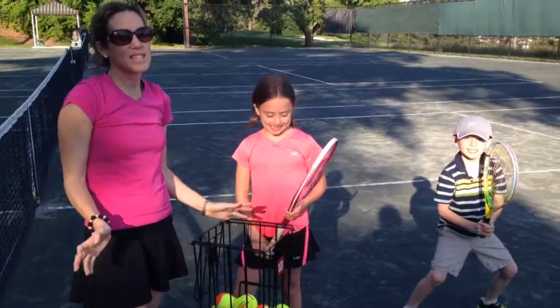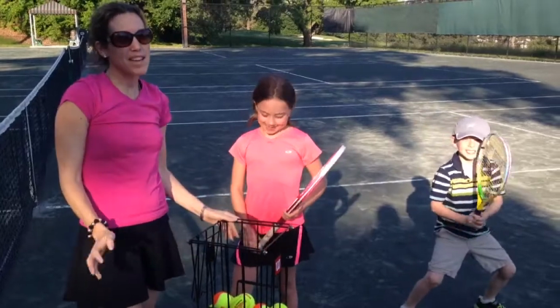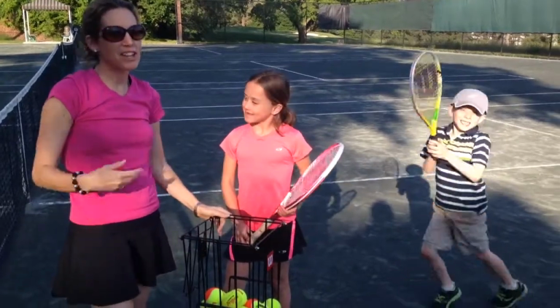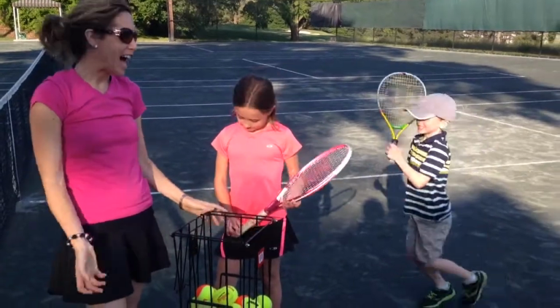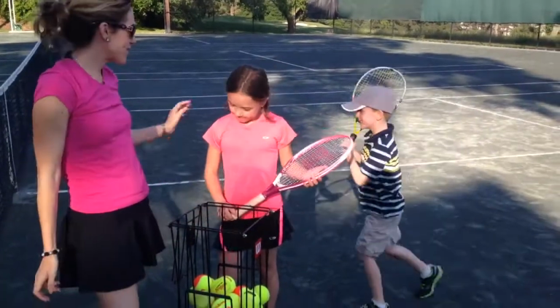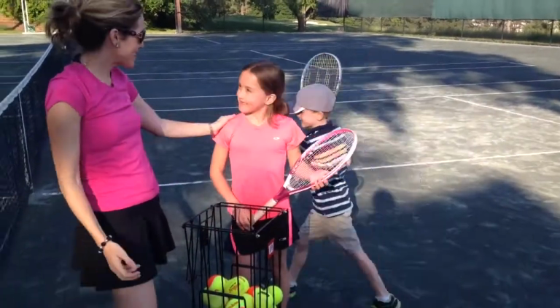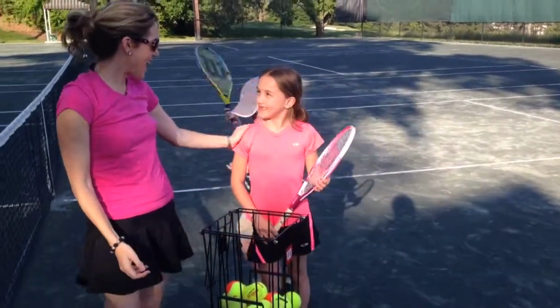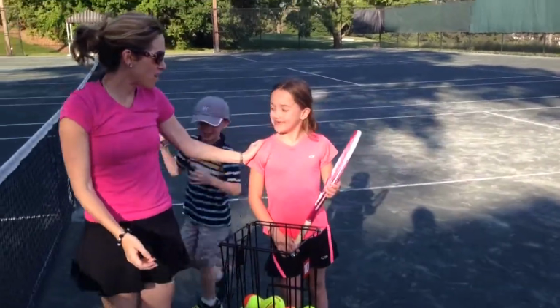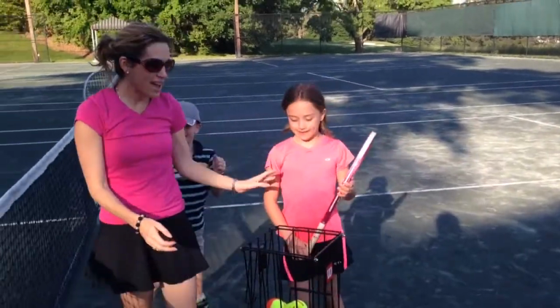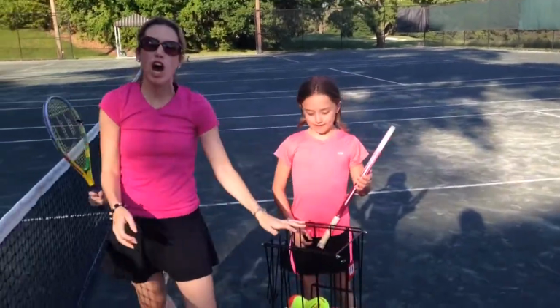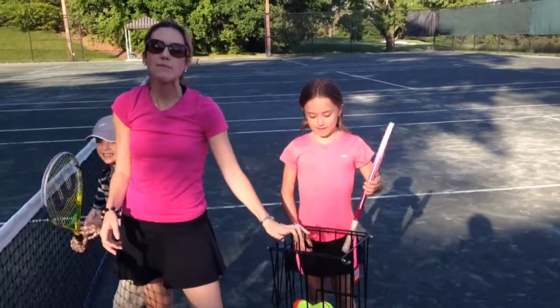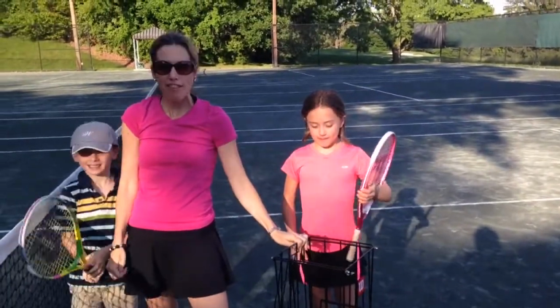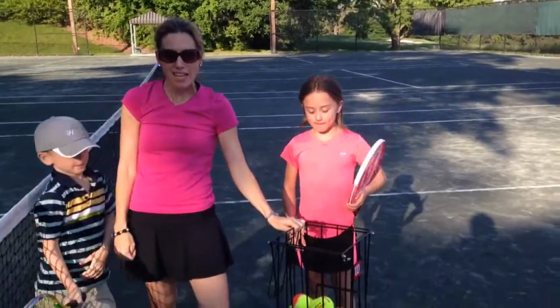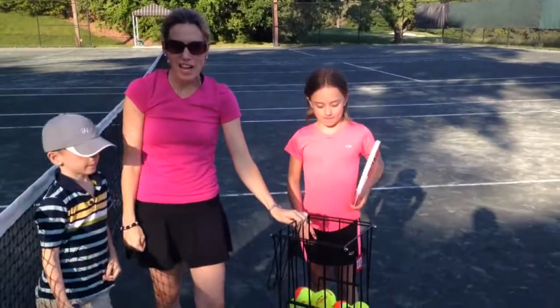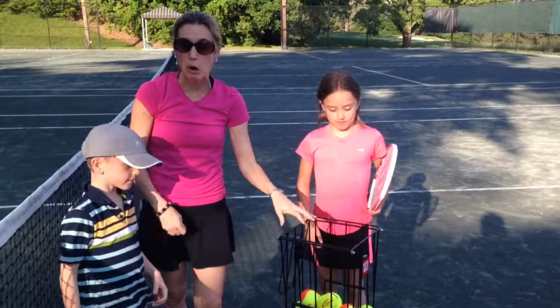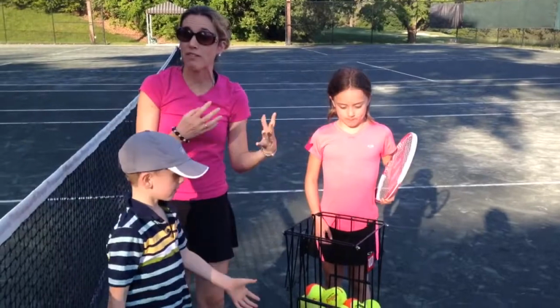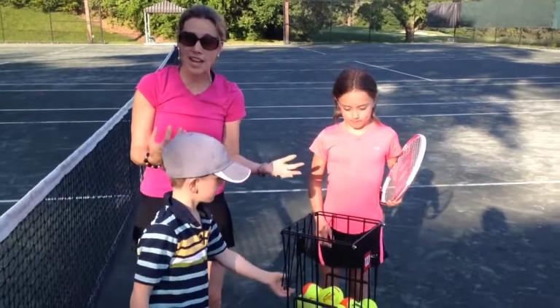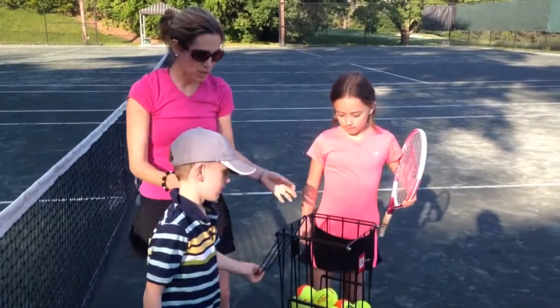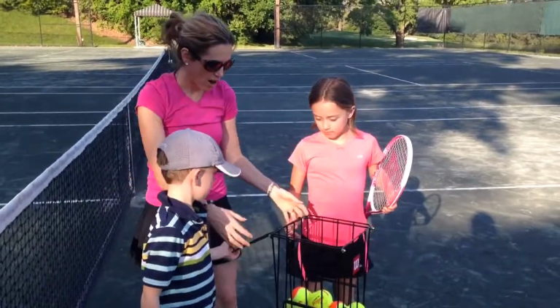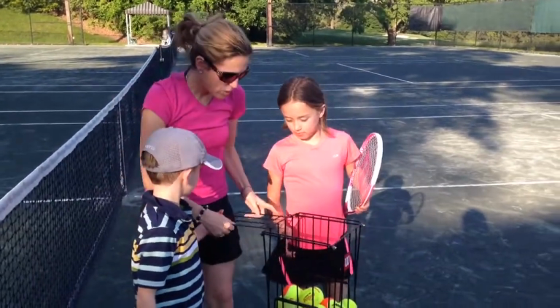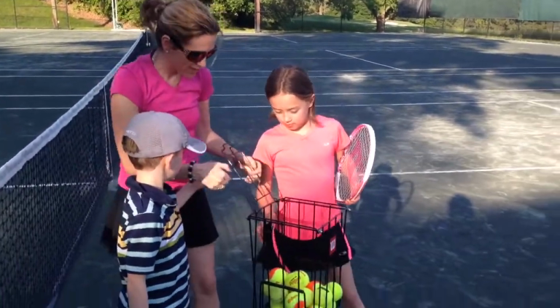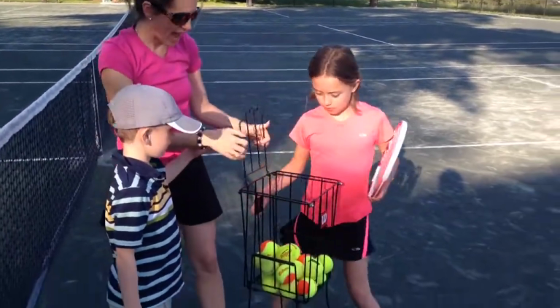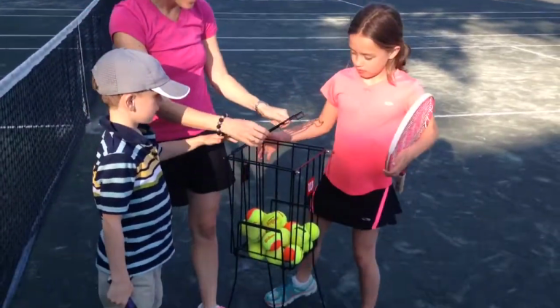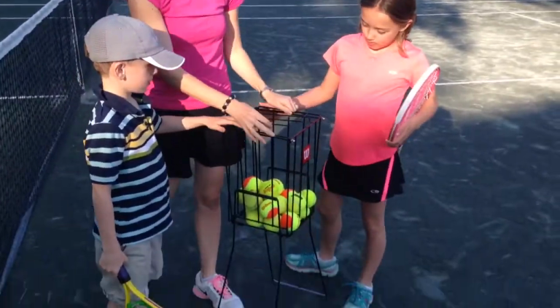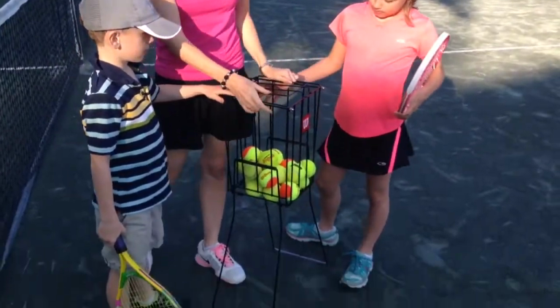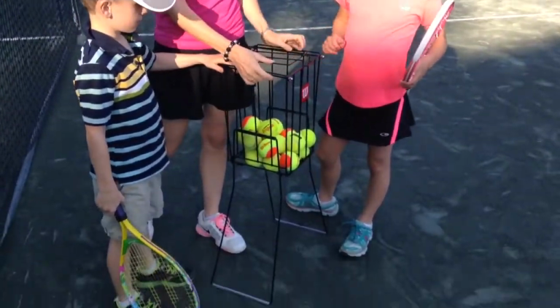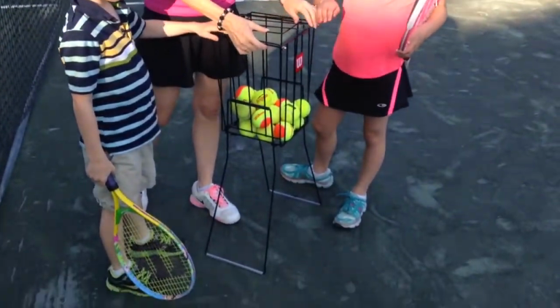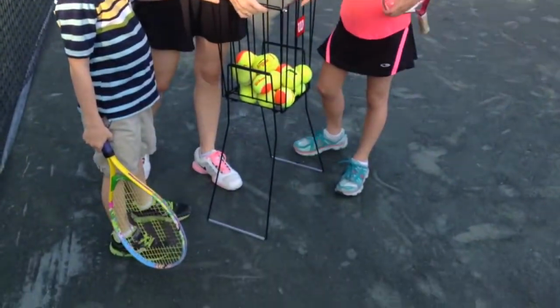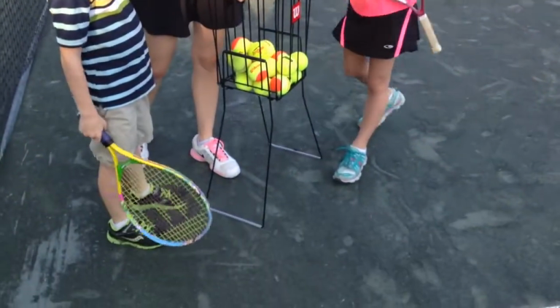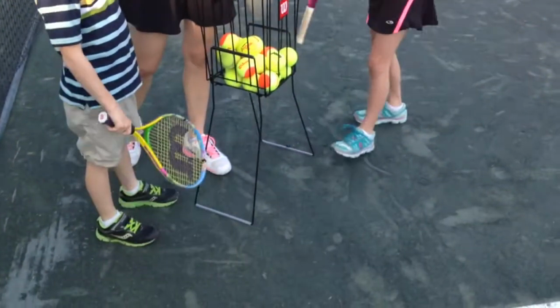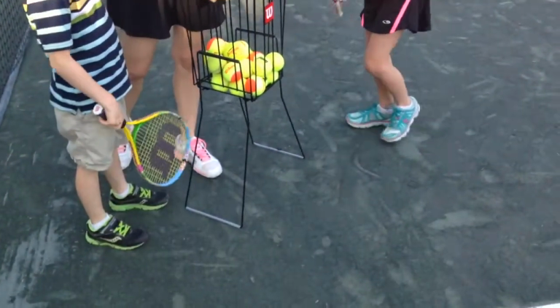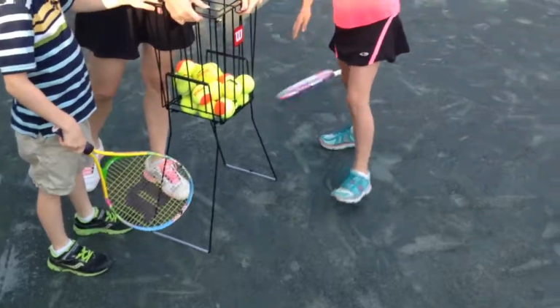Classy Mommy here, live with Kenzie and Kyle, and we have an awesome Father's Day gift idea — or a gift for any tennis player. We got this for Dad, $19.99 at Walmart: this ball hopper.